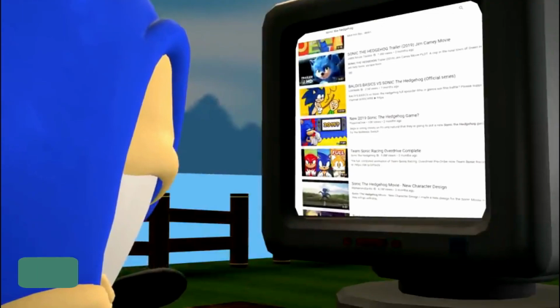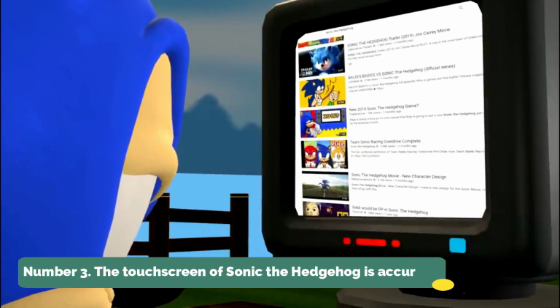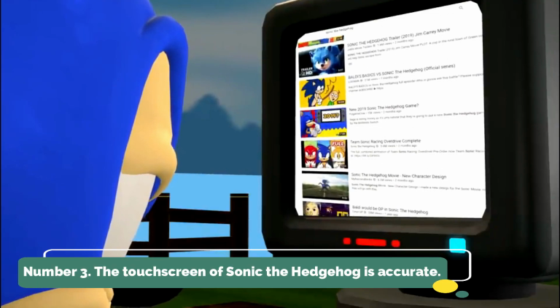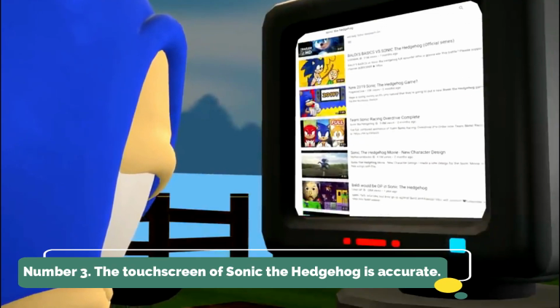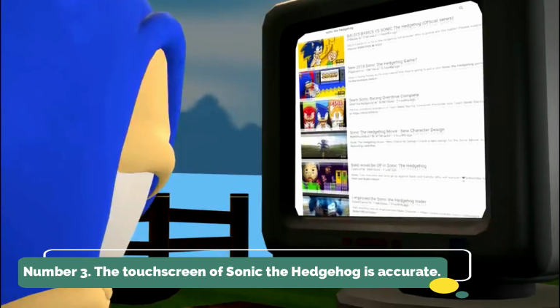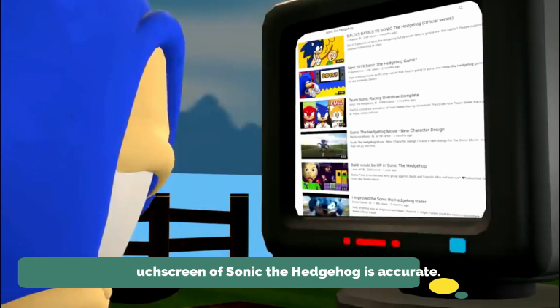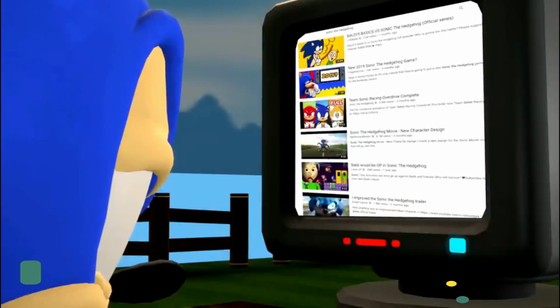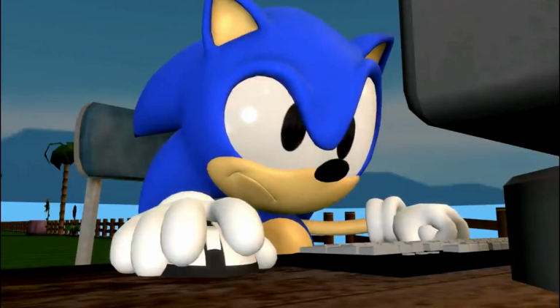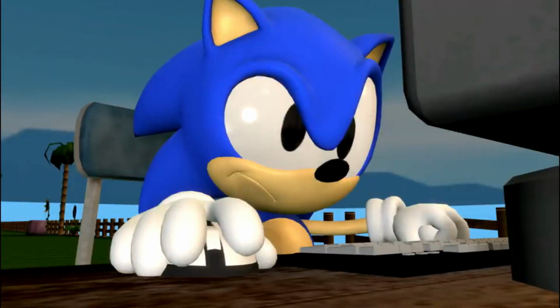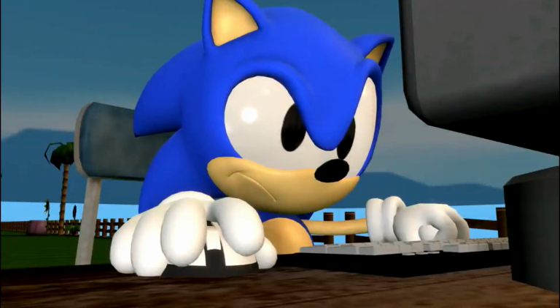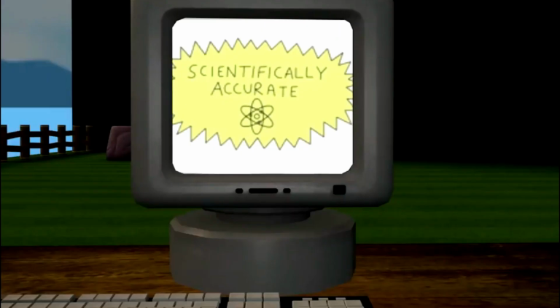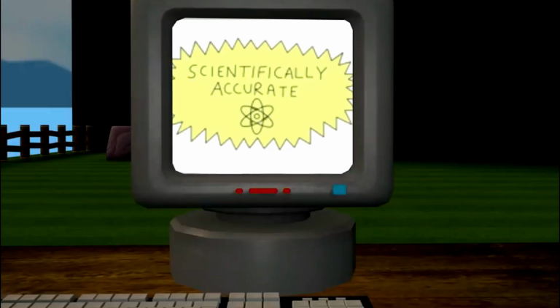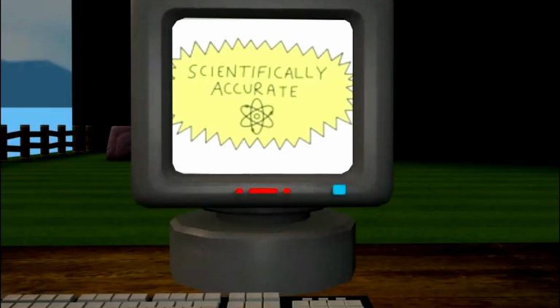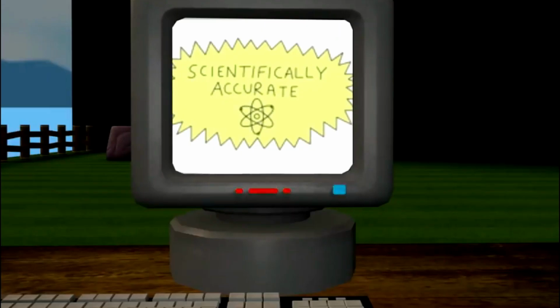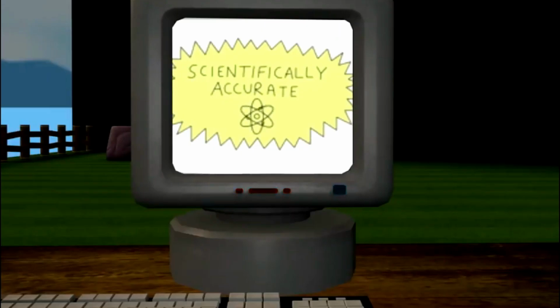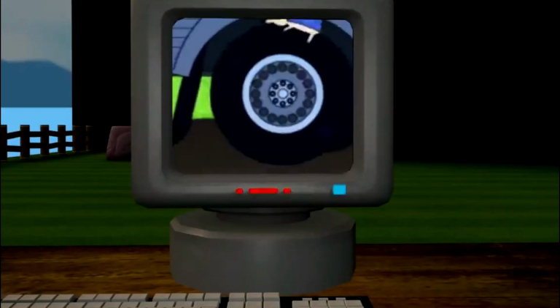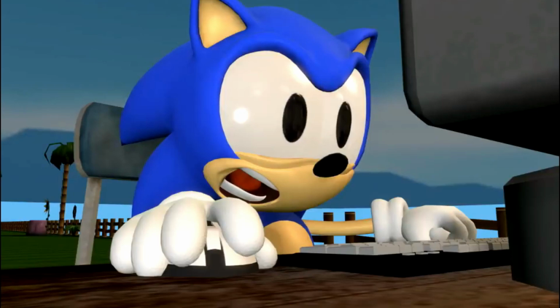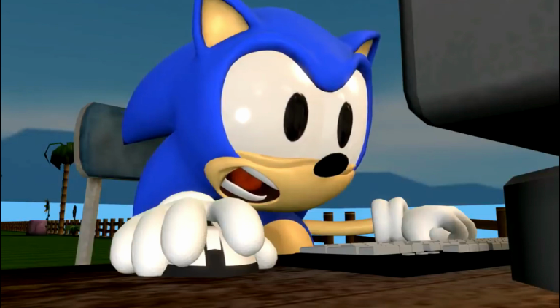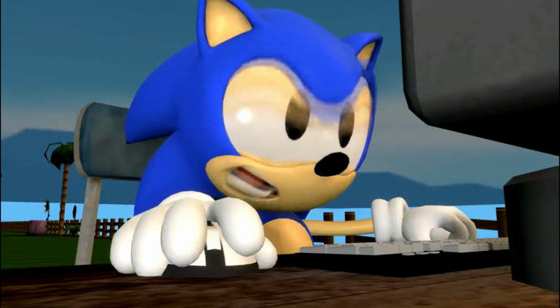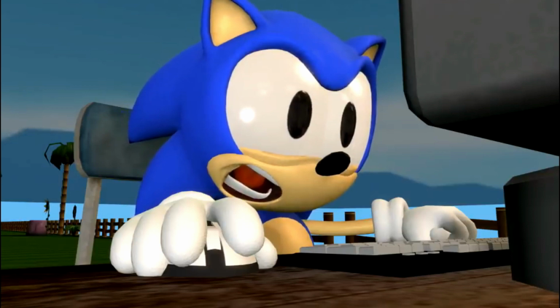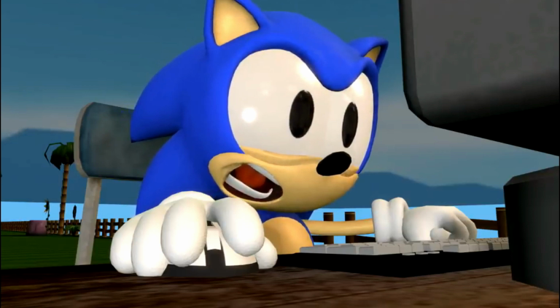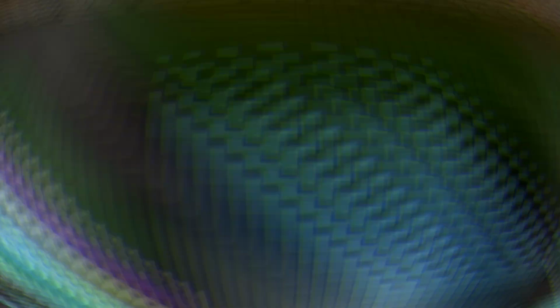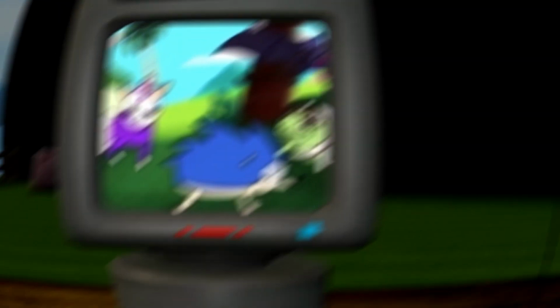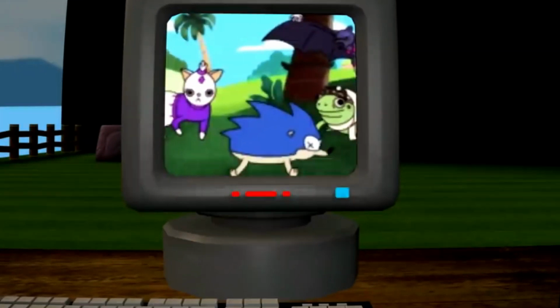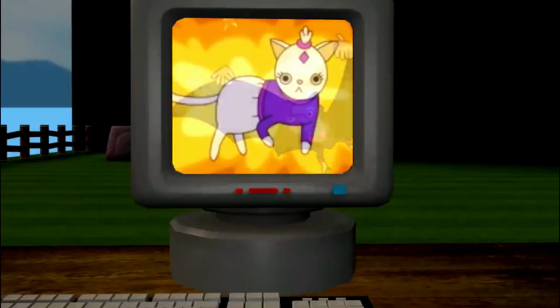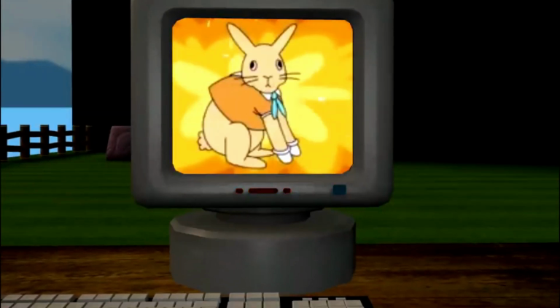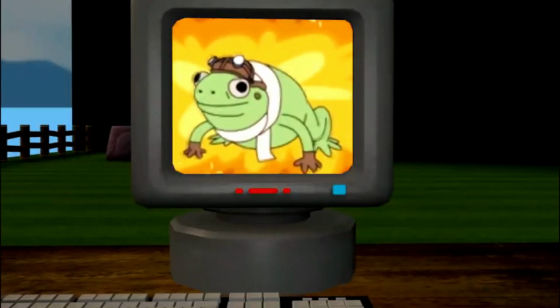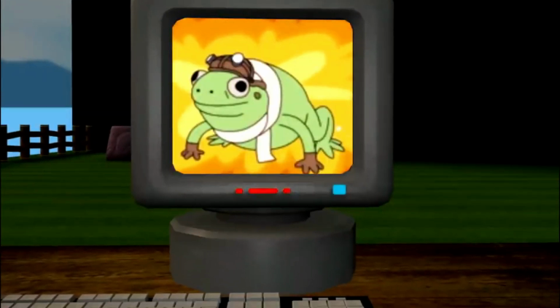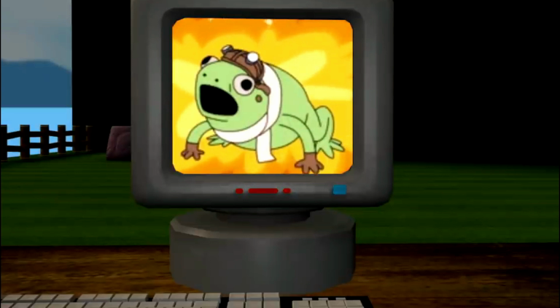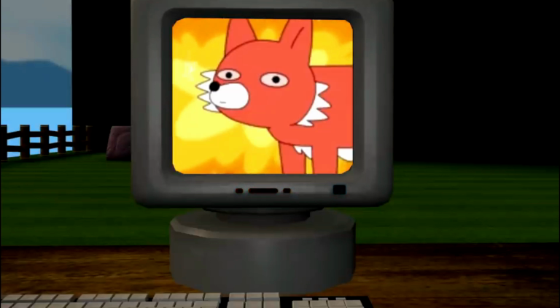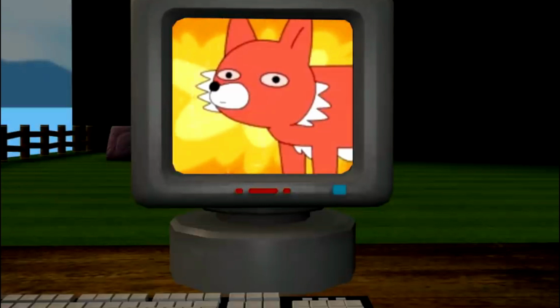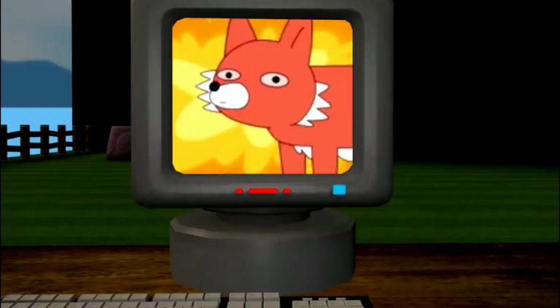Number 3: Sonic the Hedgehog Kids Smartwatch. With so many kid-friendly features, your child may enjoy smart wearables just like adults do. In contrast to adult smartwatches, this particular watch is made with children specifically in mind.